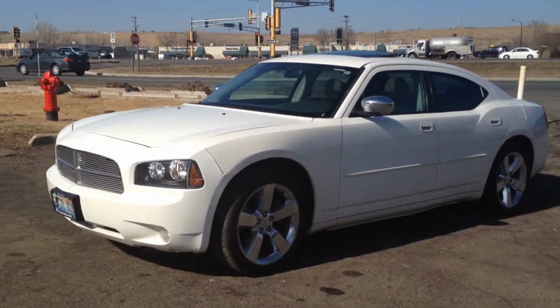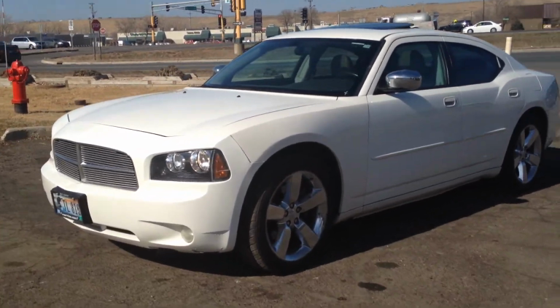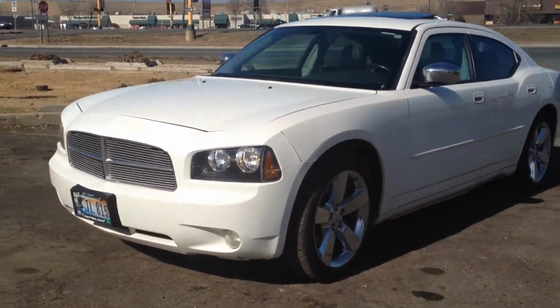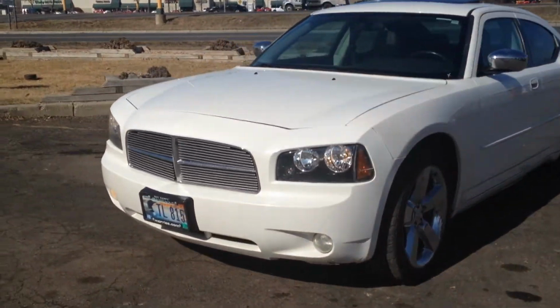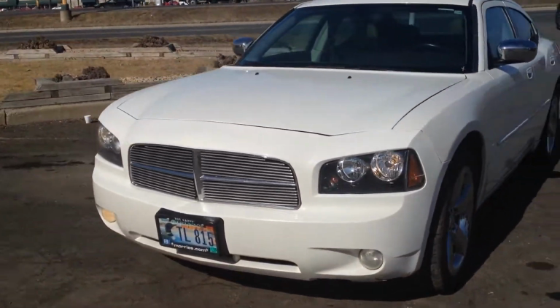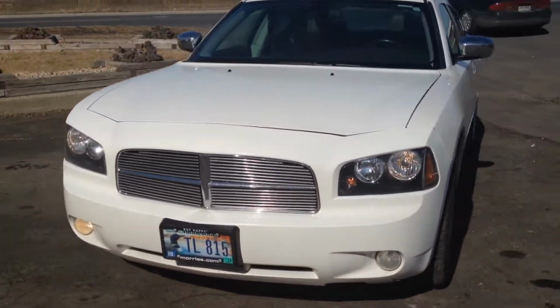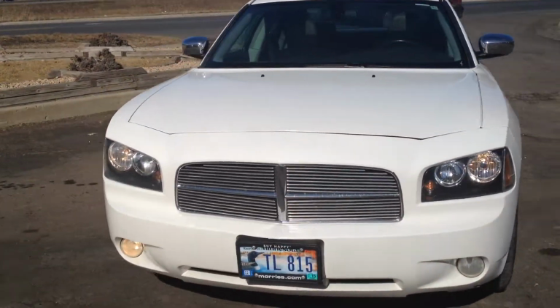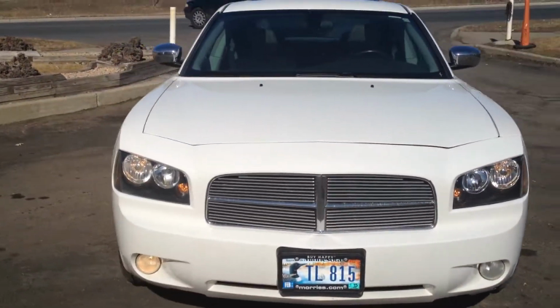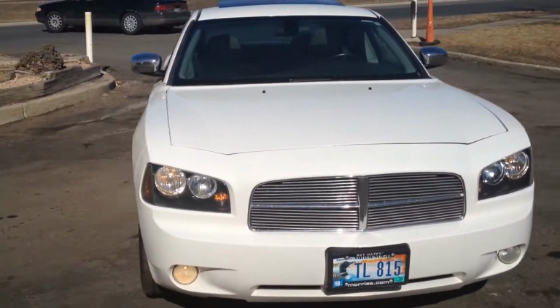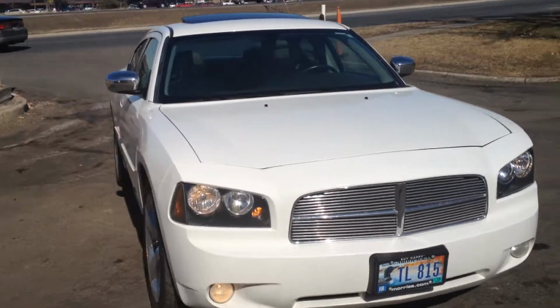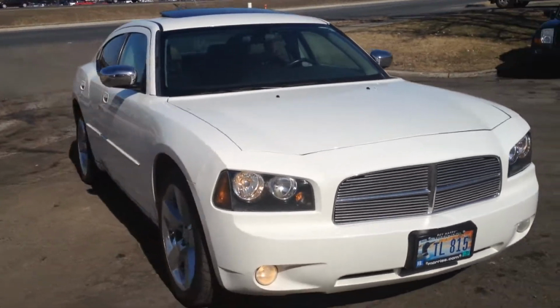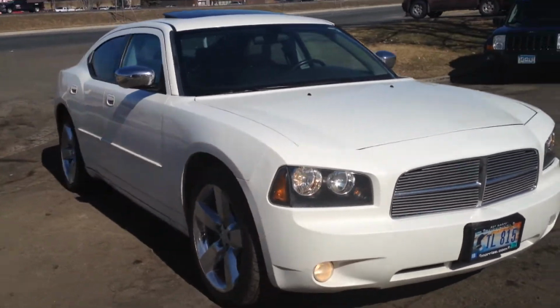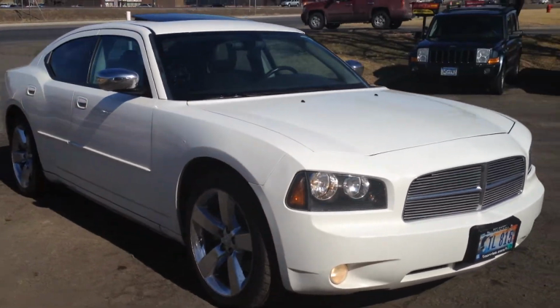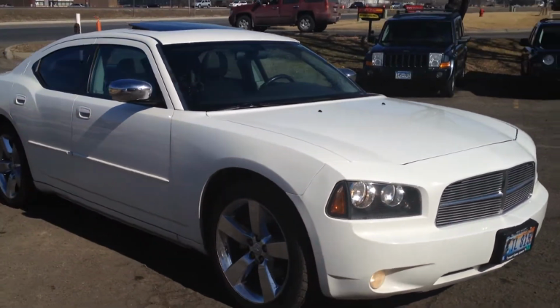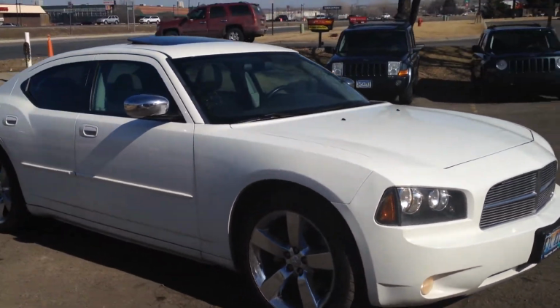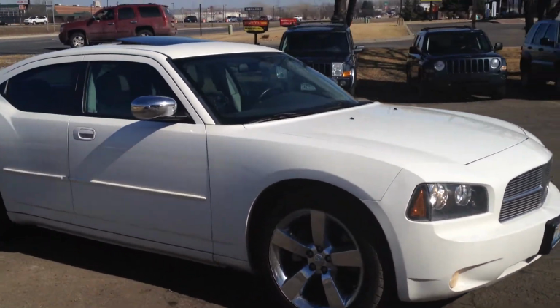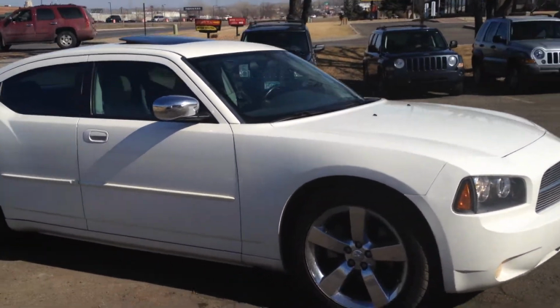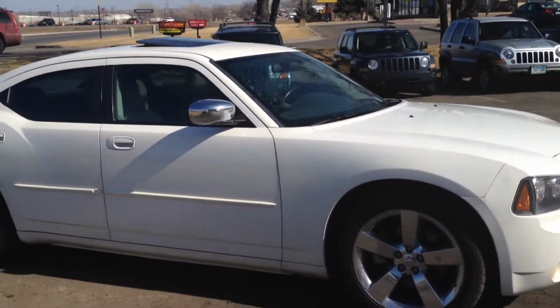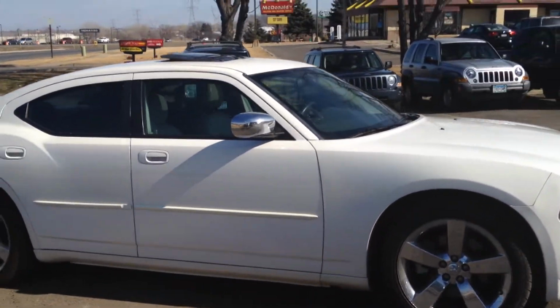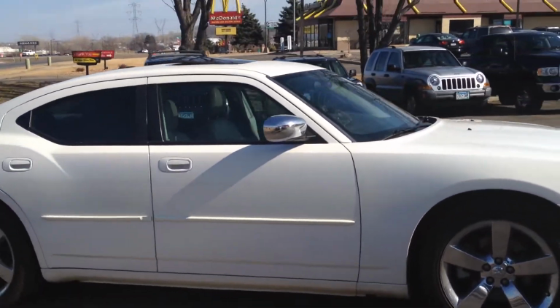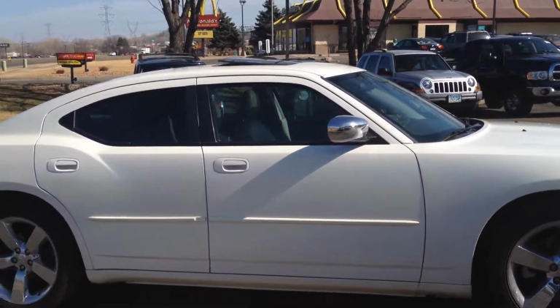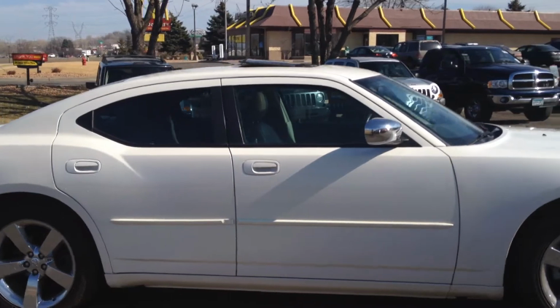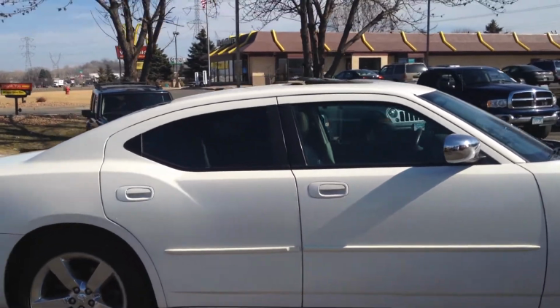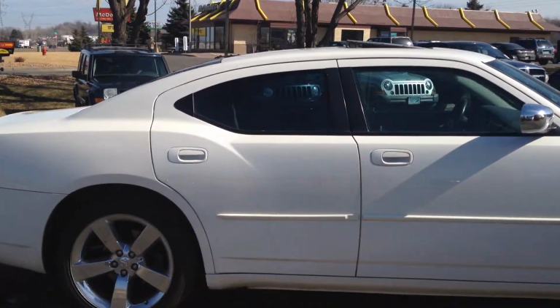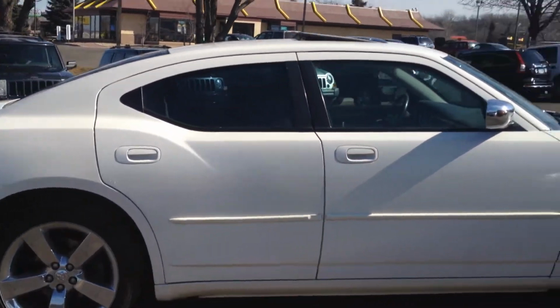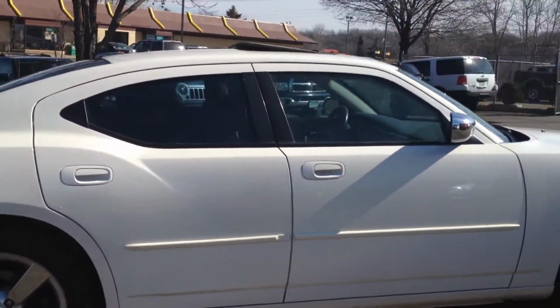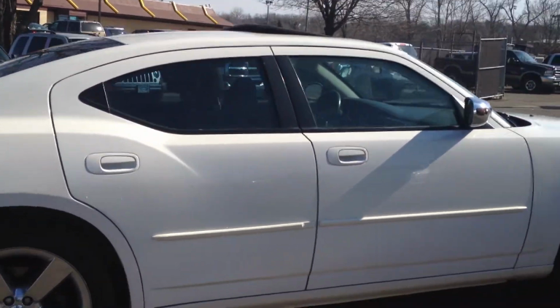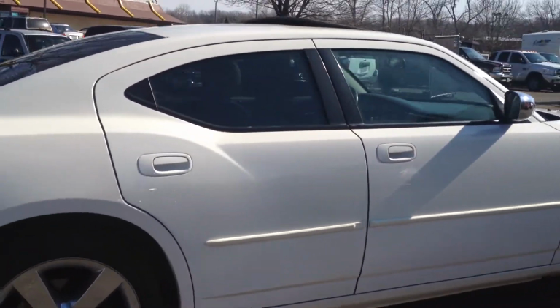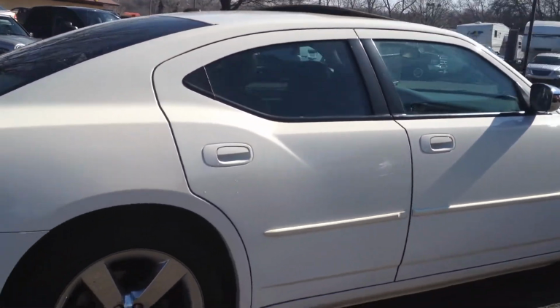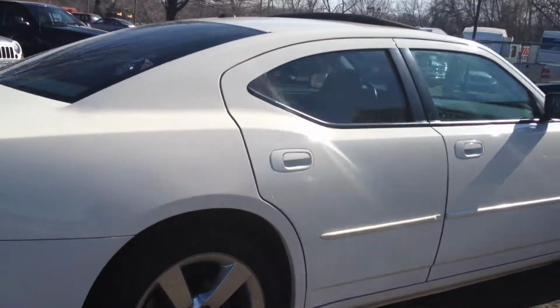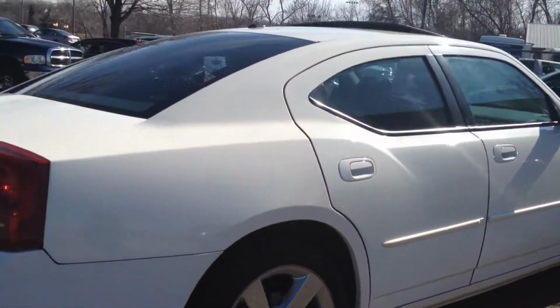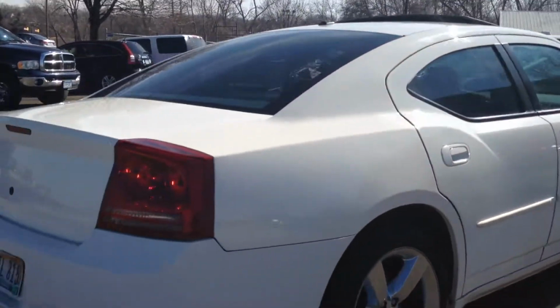Hi, today I want to show you this 2007 Dodge Charger RT with a 5.7 liter Hemi. White is always a nice color on these vehicles, especially with 20-inch chrome wheels. Beautiful car.